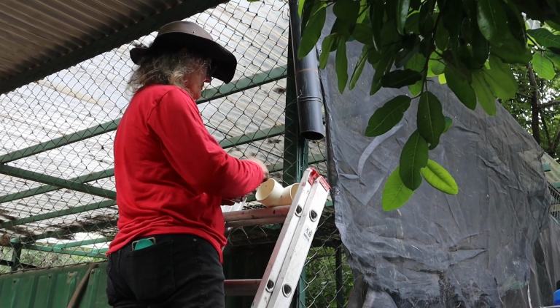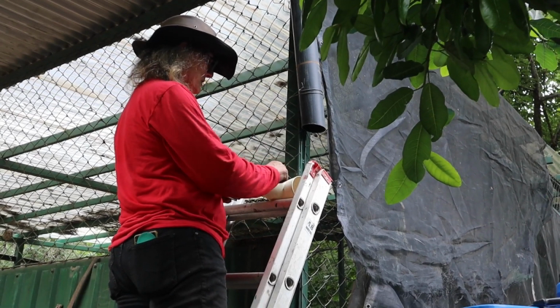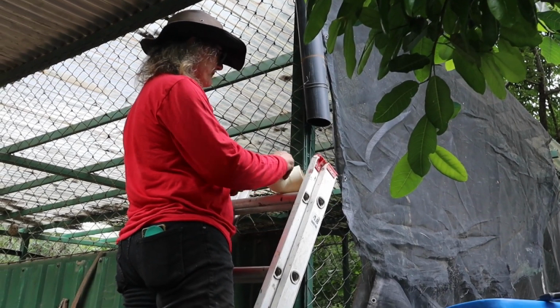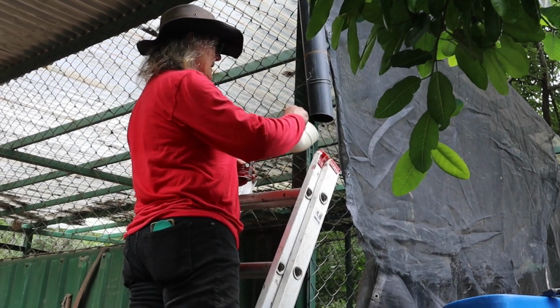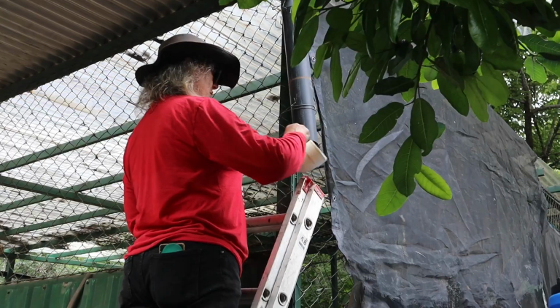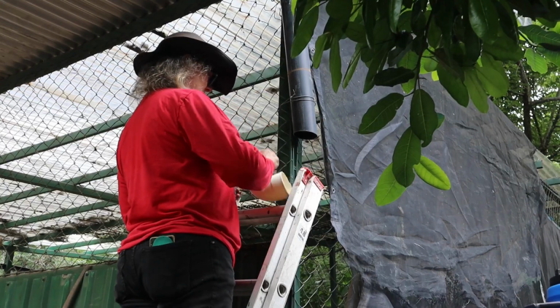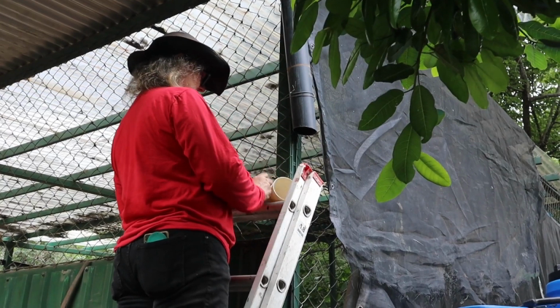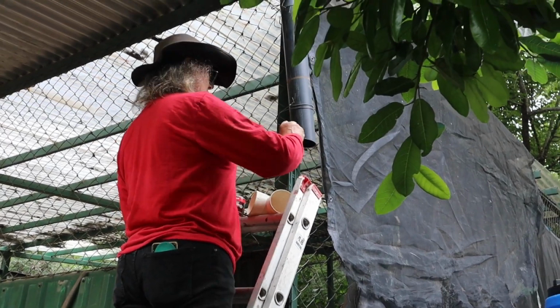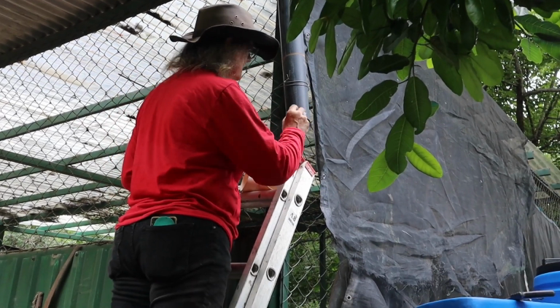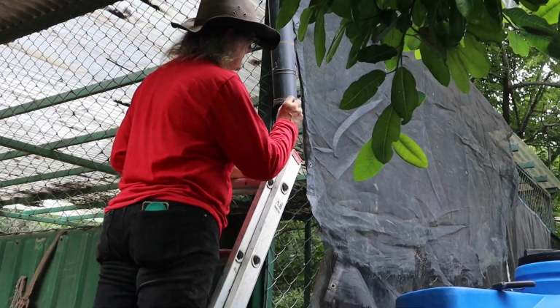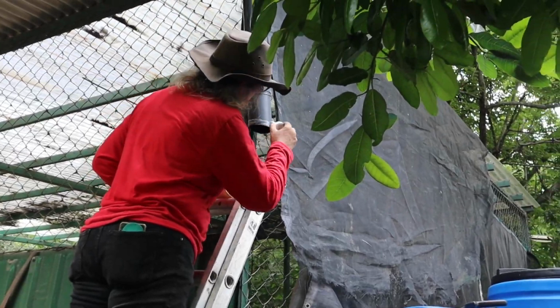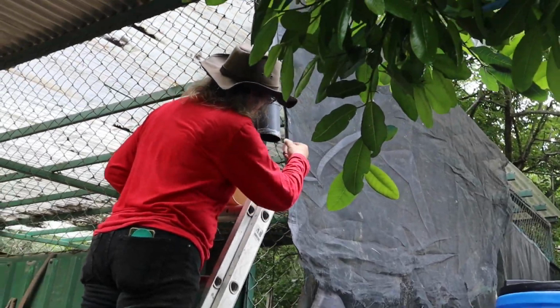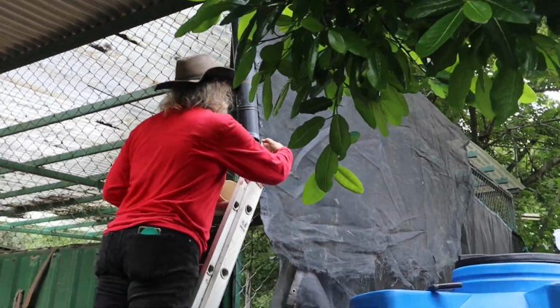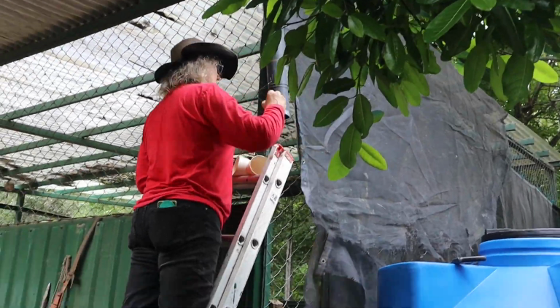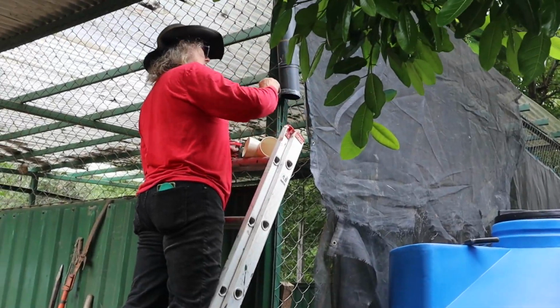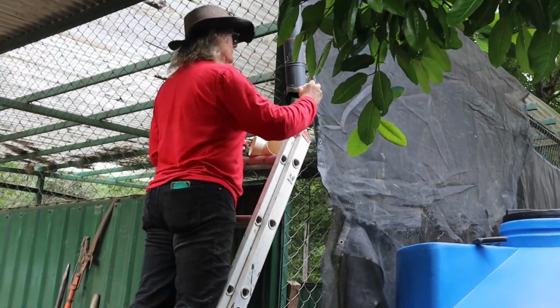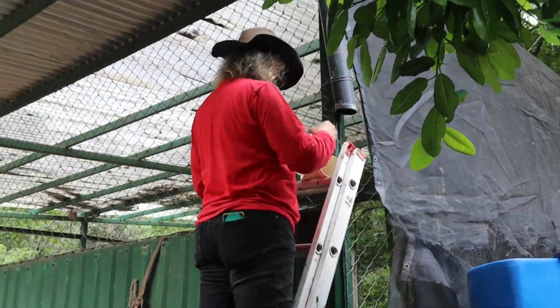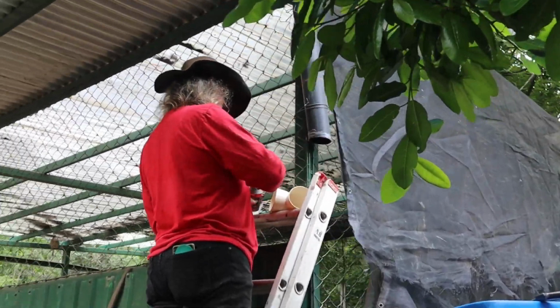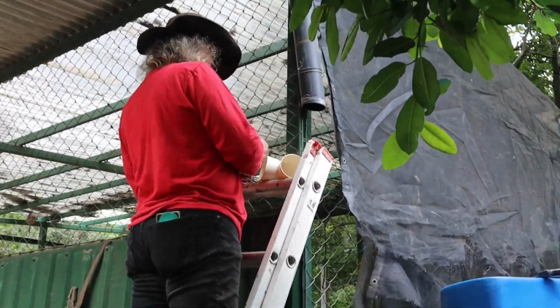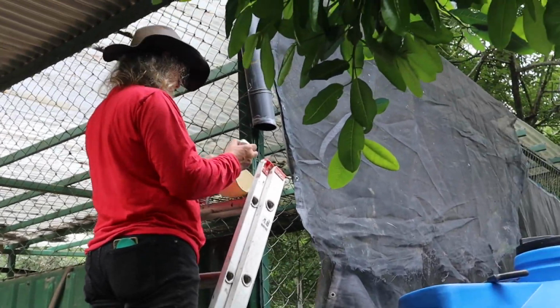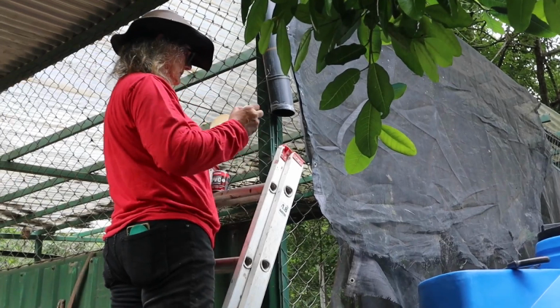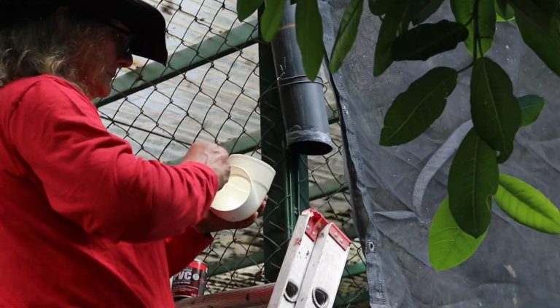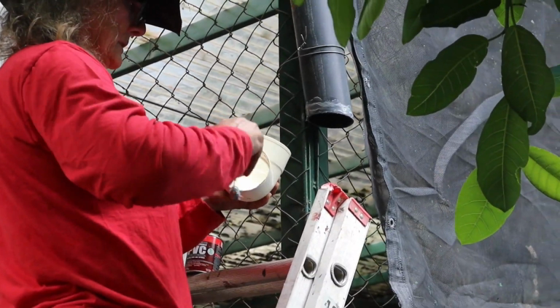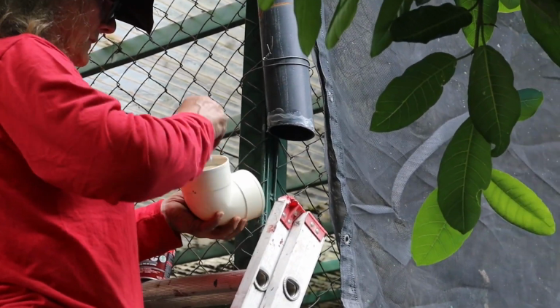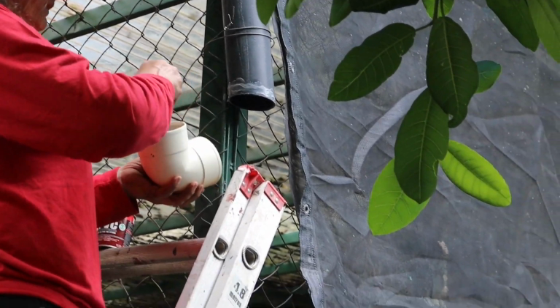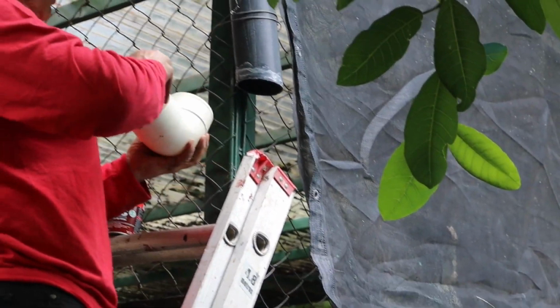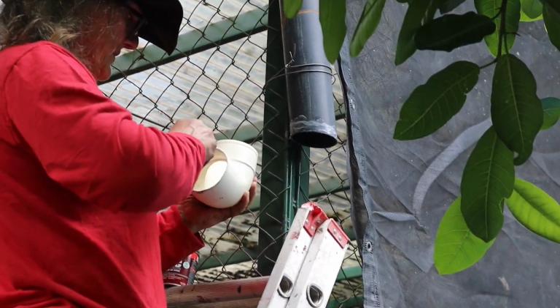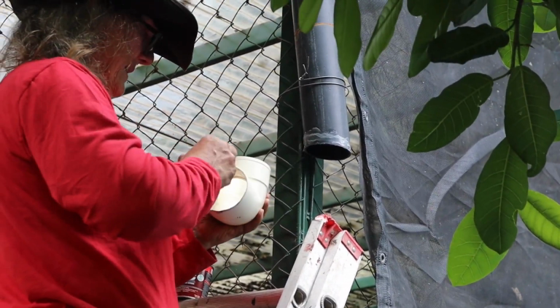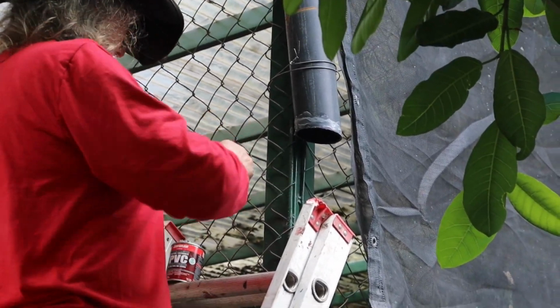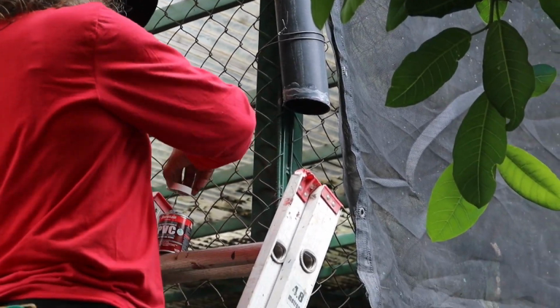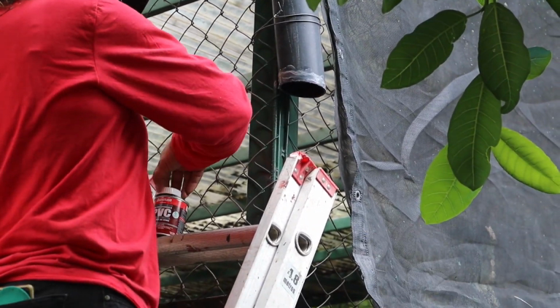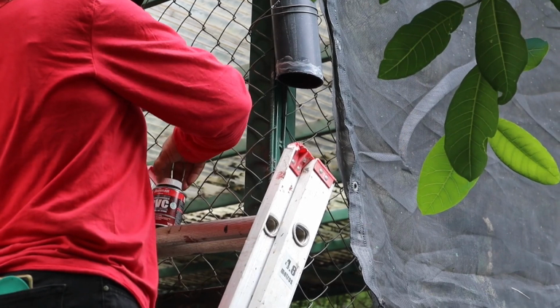Now we're going to put the elbow on here. These big ones are always a little more difficult to do.